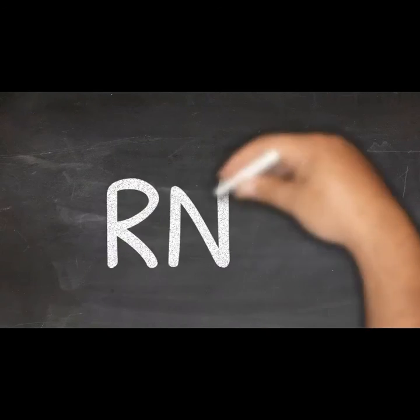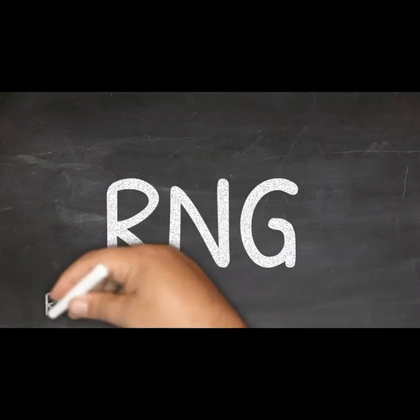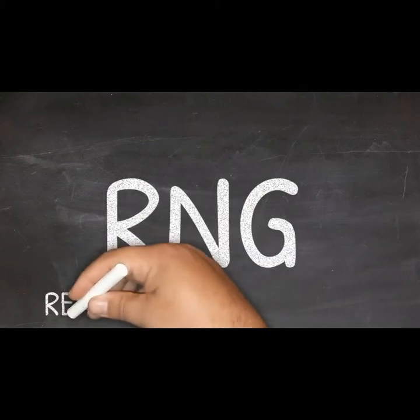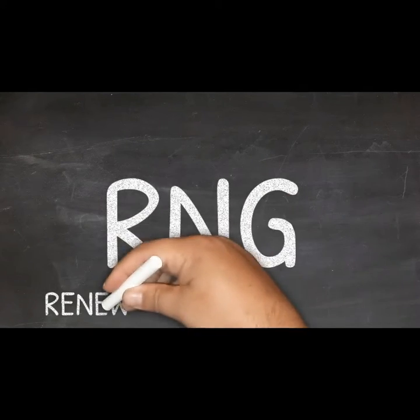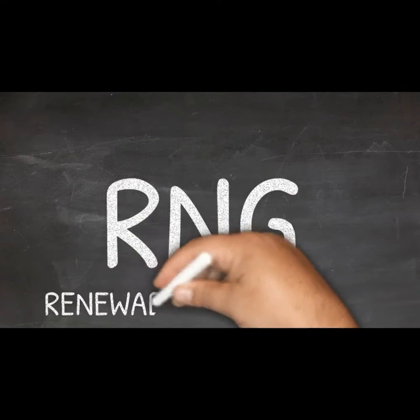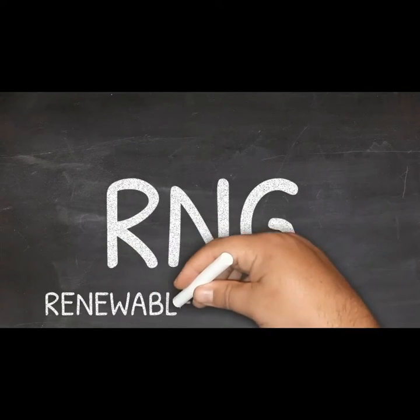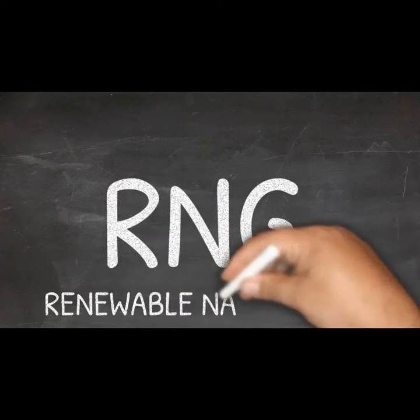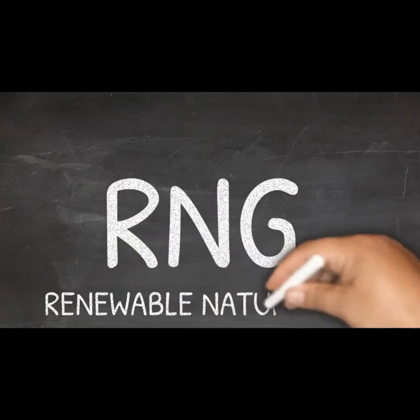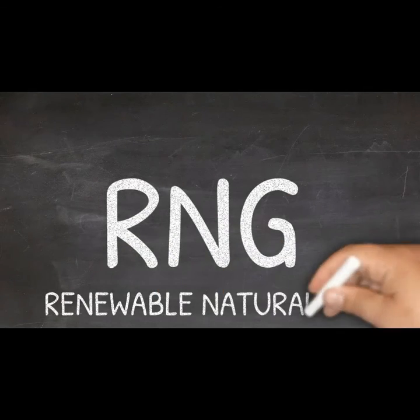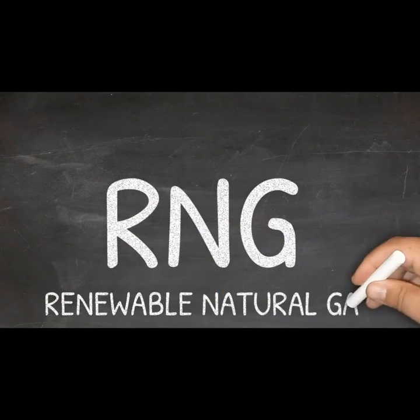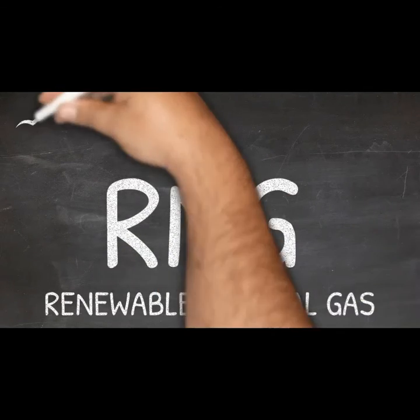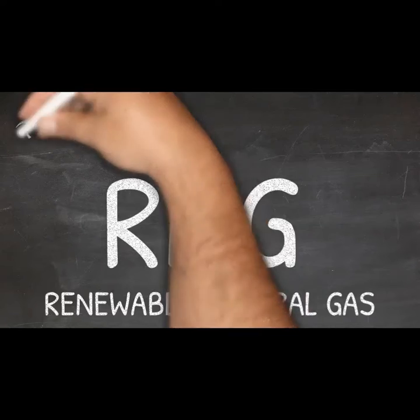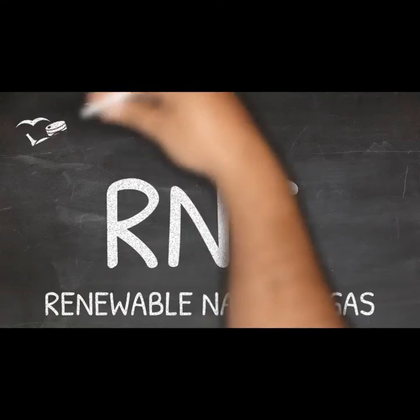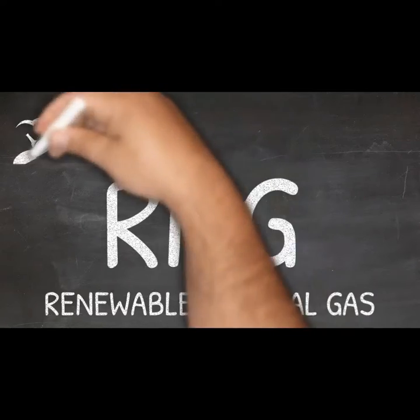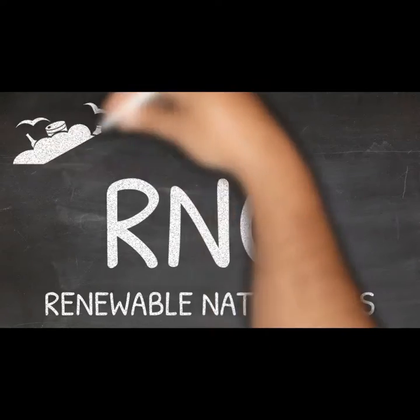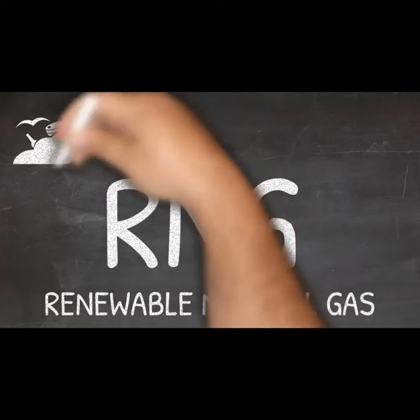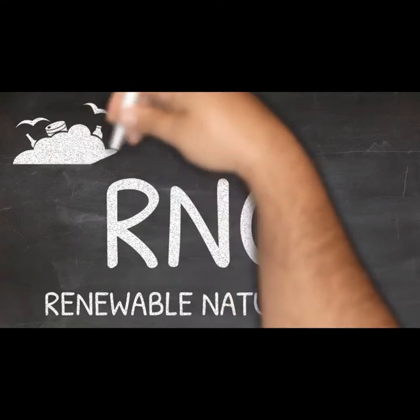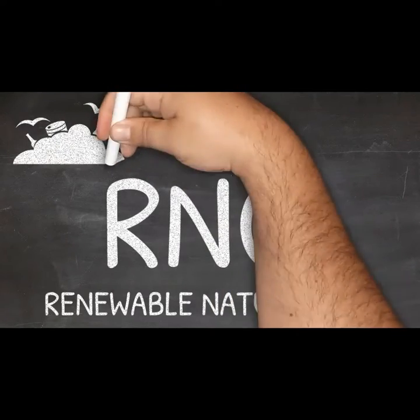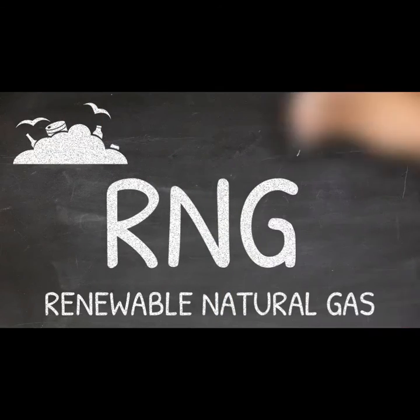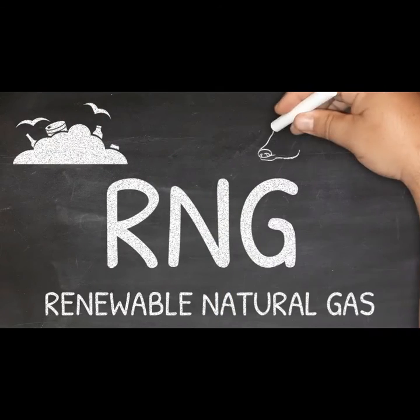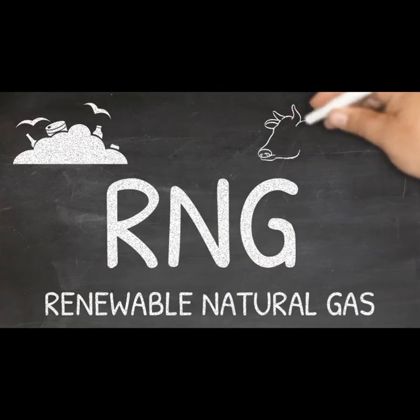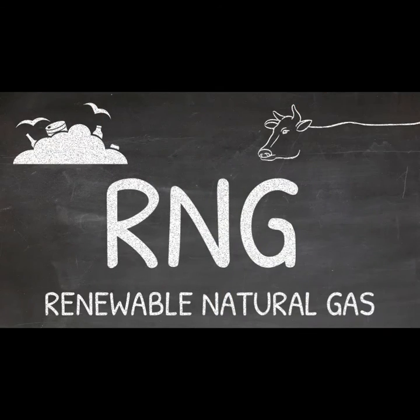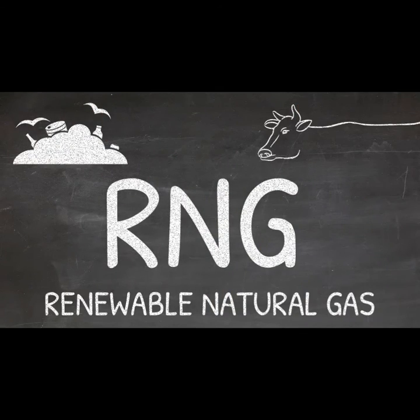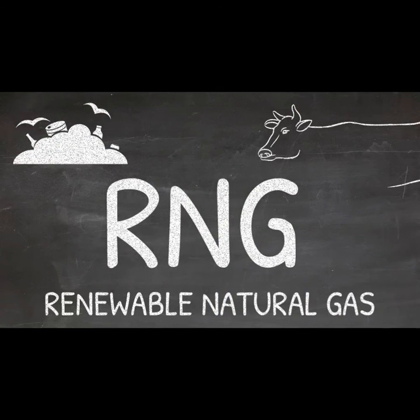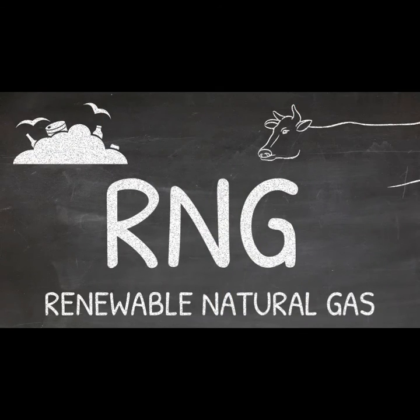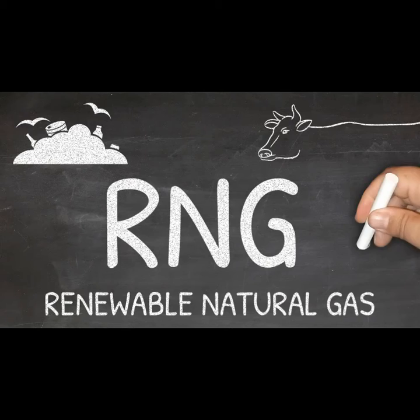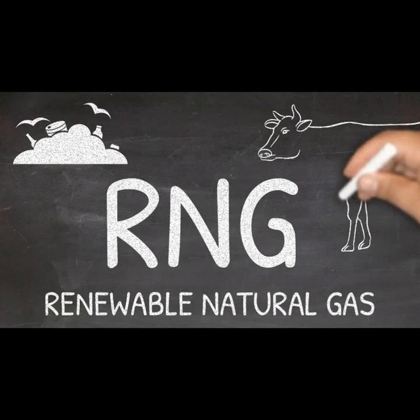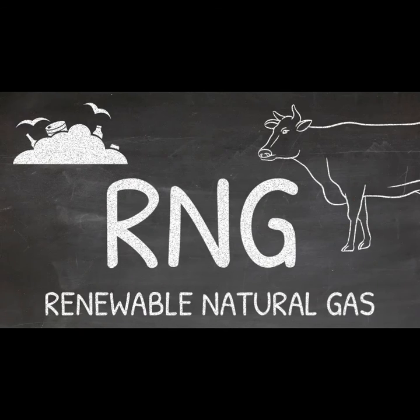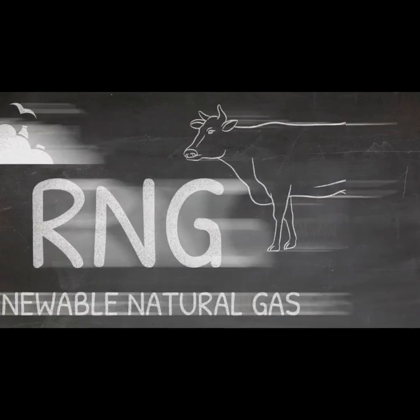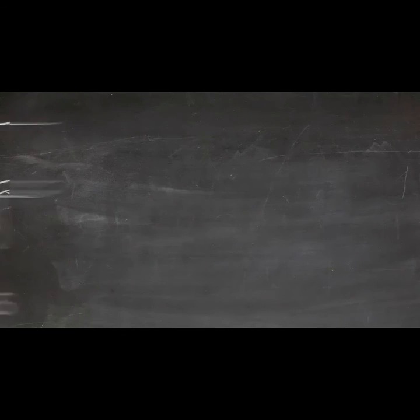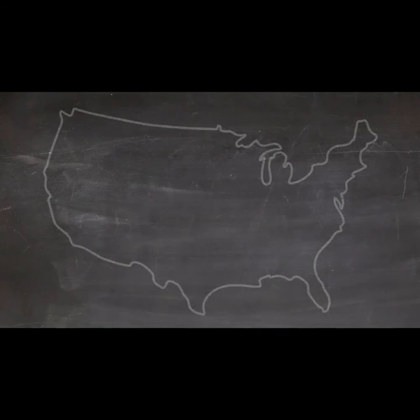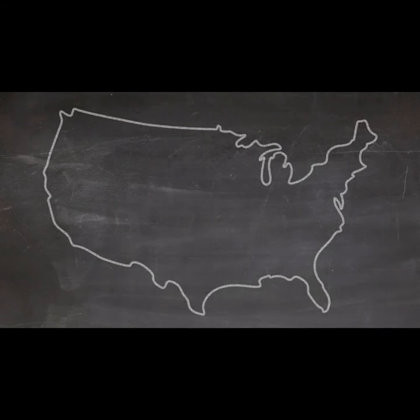Renewable natural gas, or RNG, is created when organic waste from sources like landfills or manure breaks down and emits methane. This biogas can be processed to become natural gas pipeline quality.